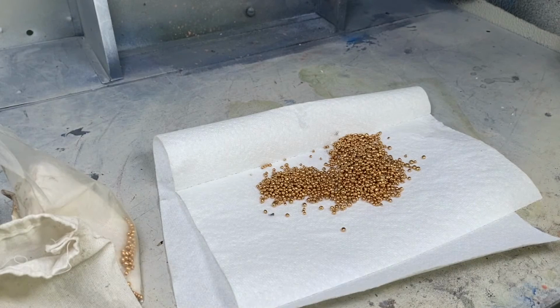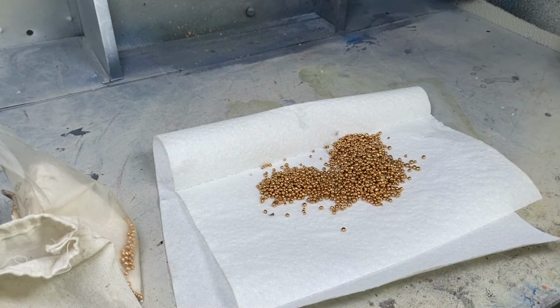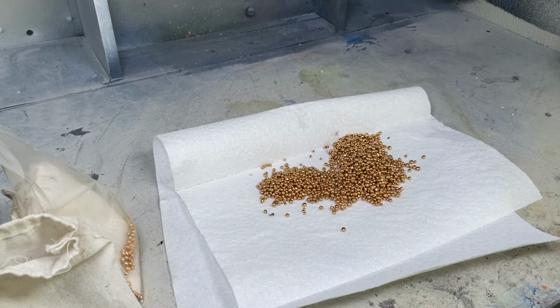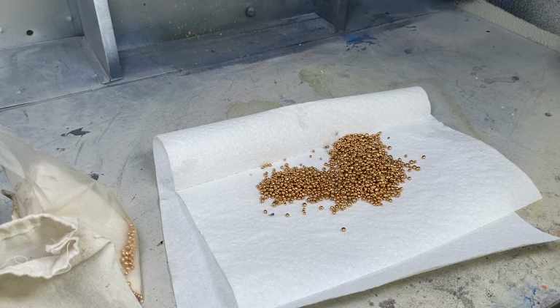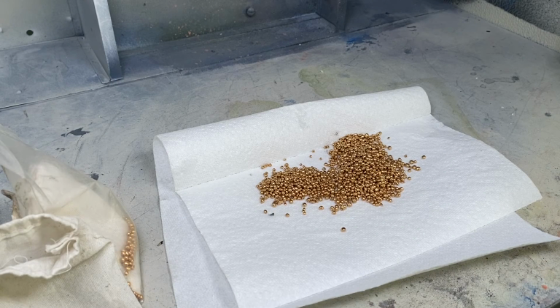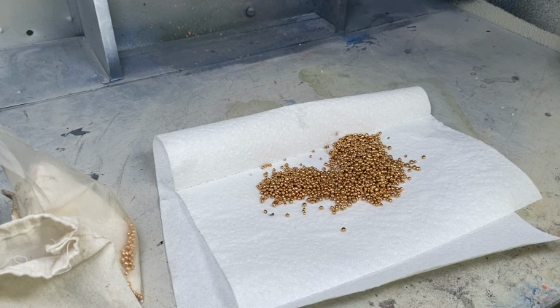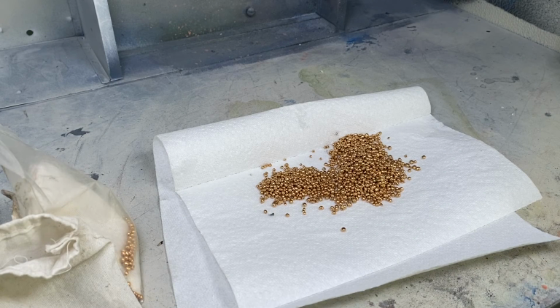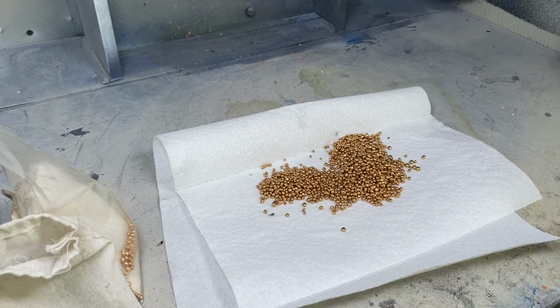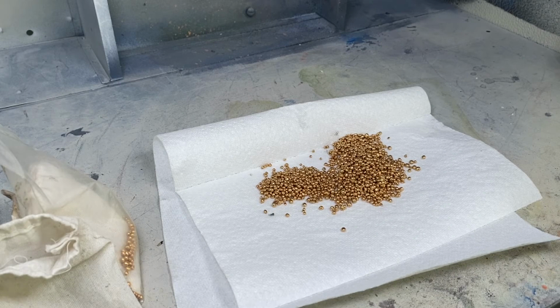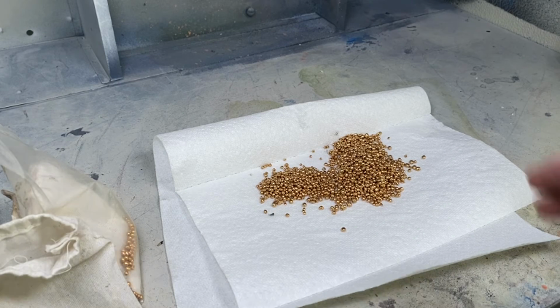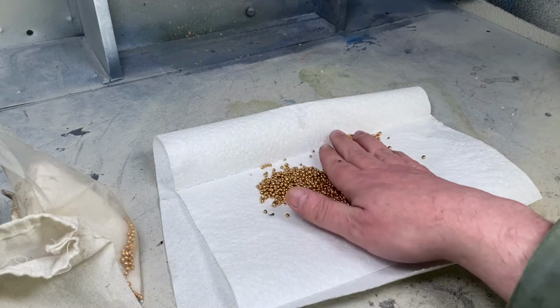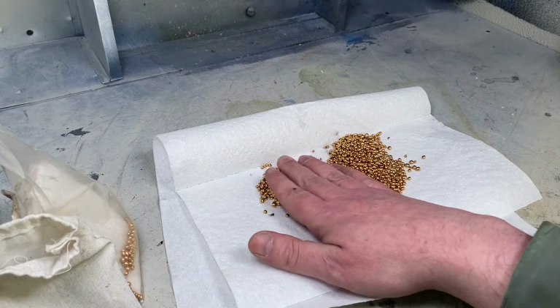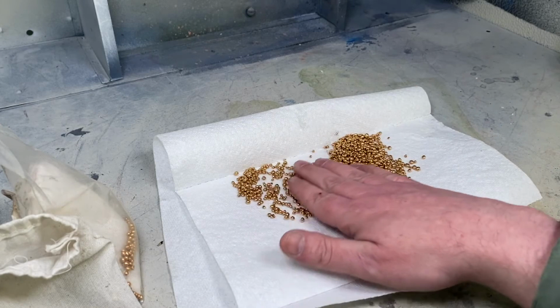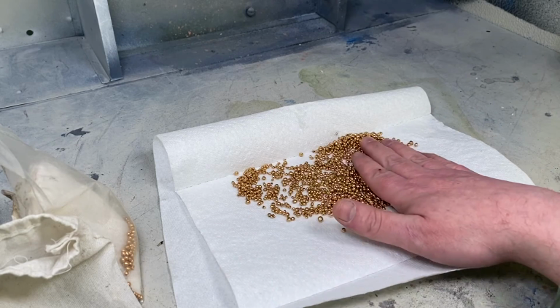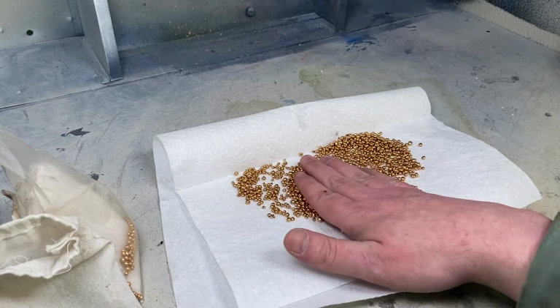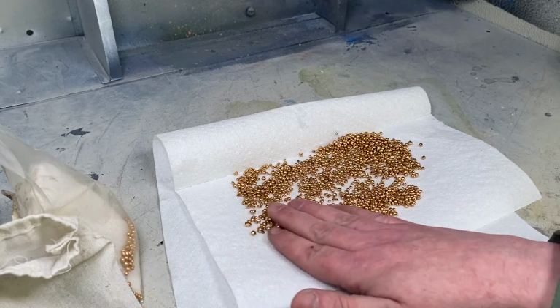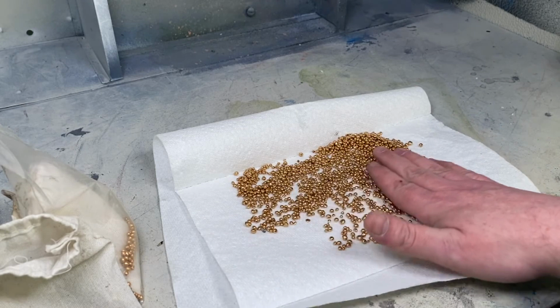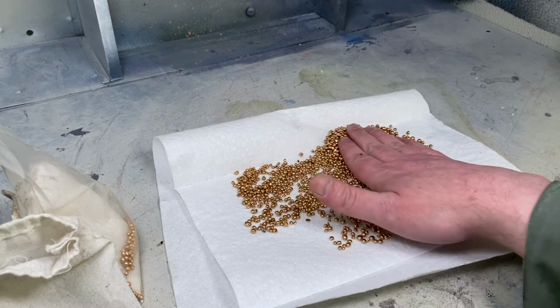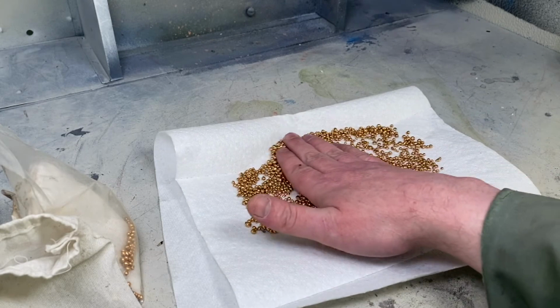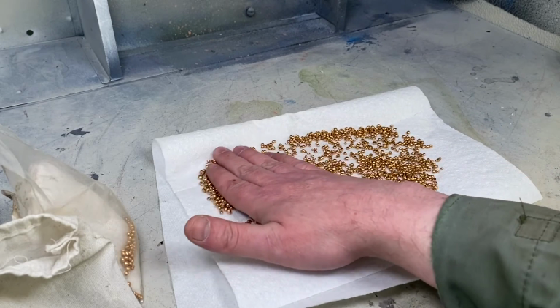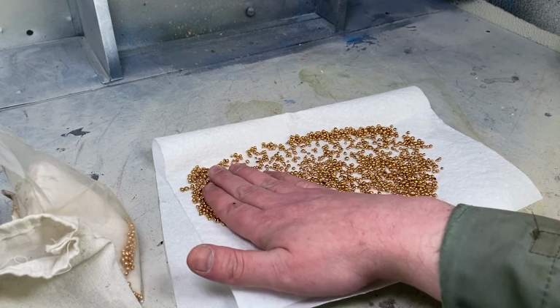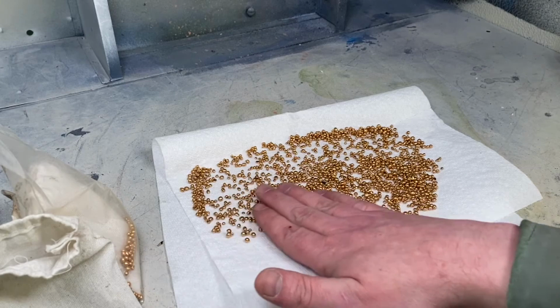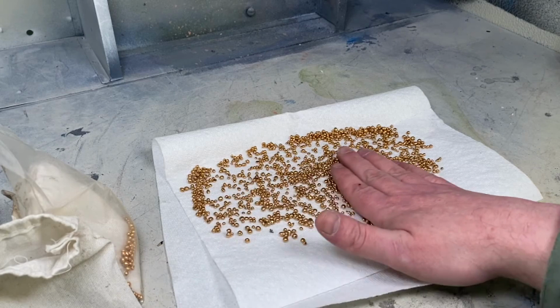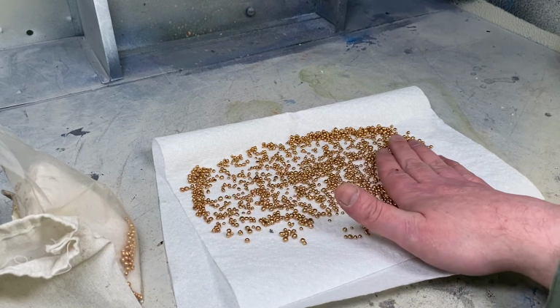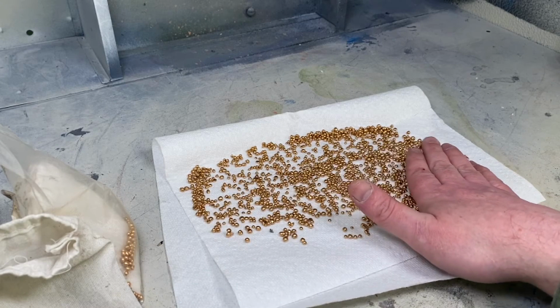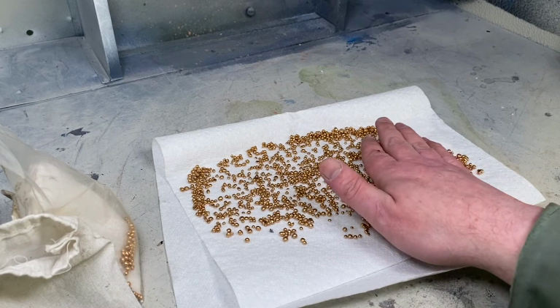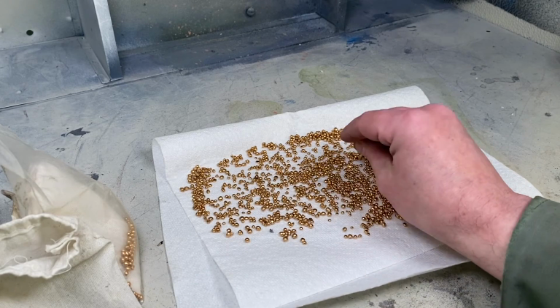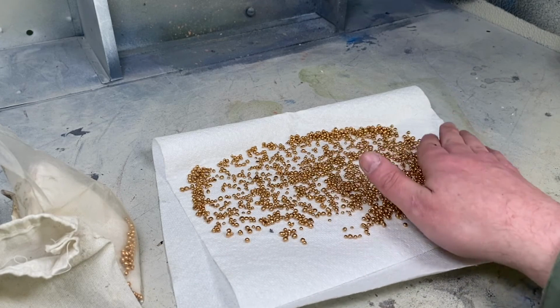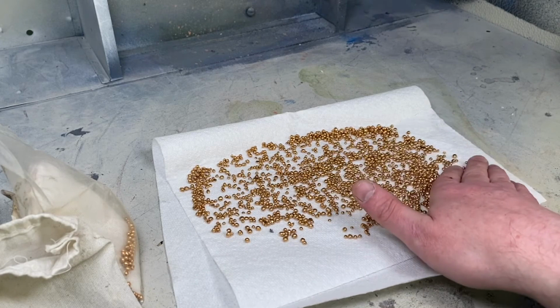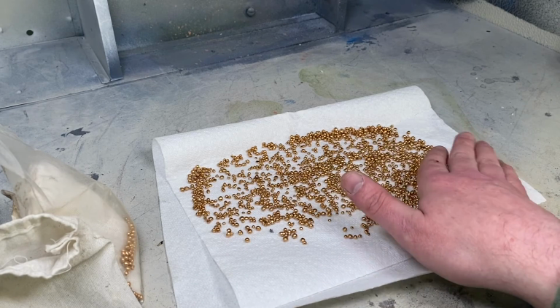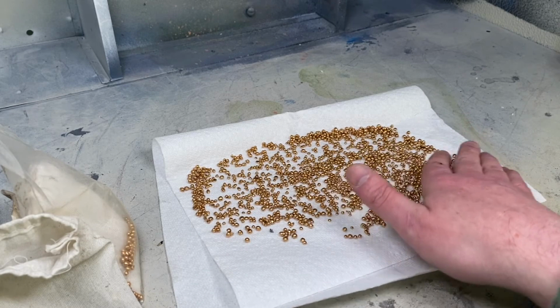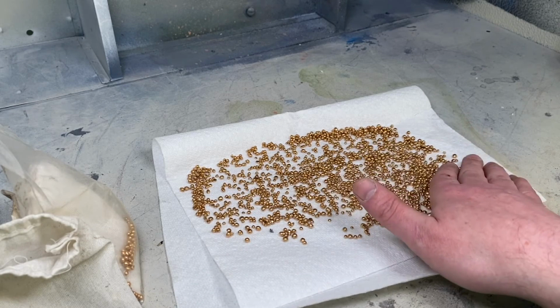Take the metal out and dry it. You can spread it out on a piece of paper towel, put a drying lamp on it, and dab it with another paper towel. Just make sure it's nice and dry so that you're not weighing the water that's on the metal.